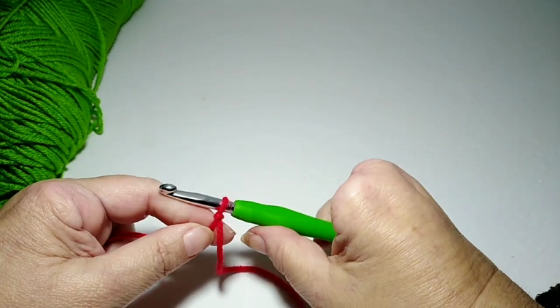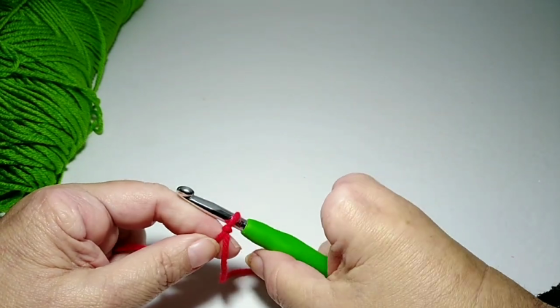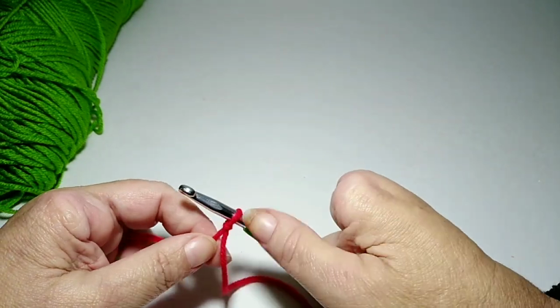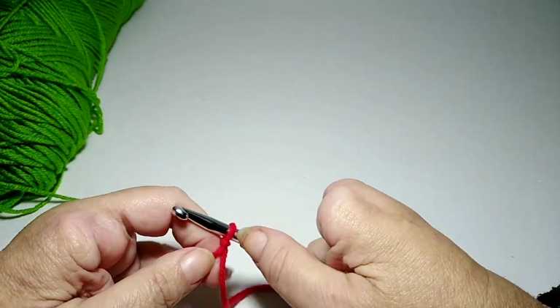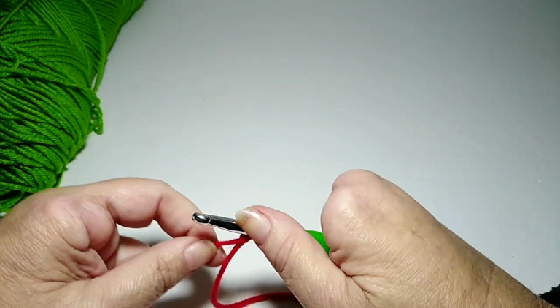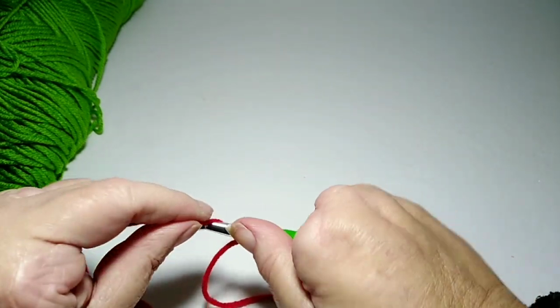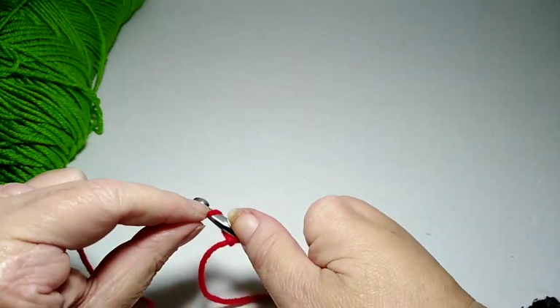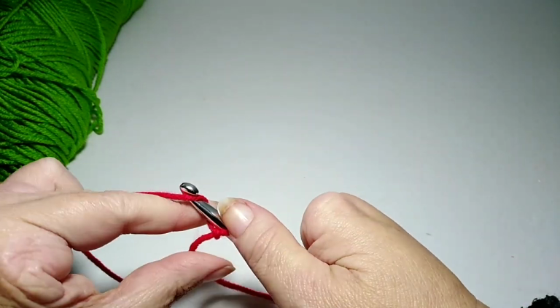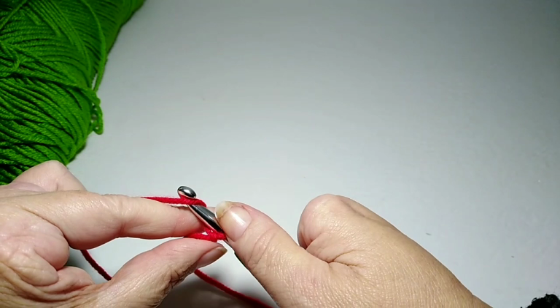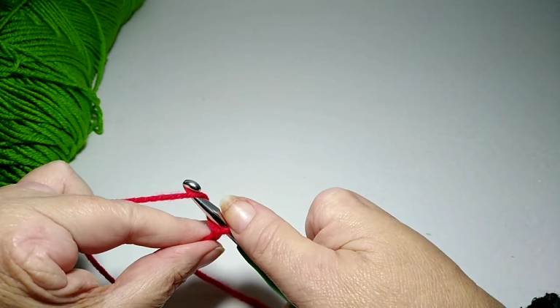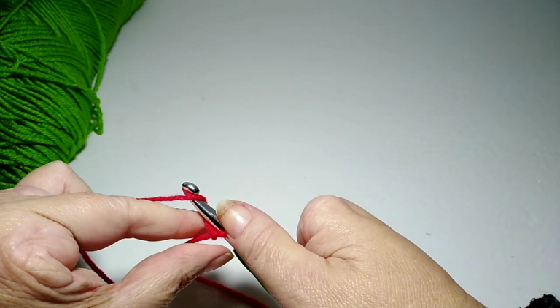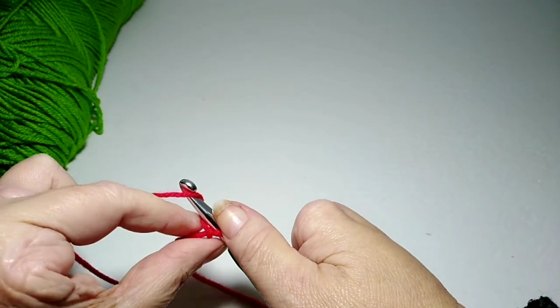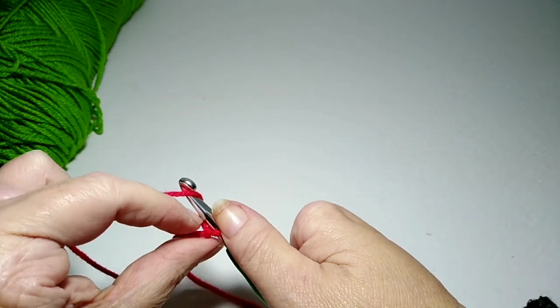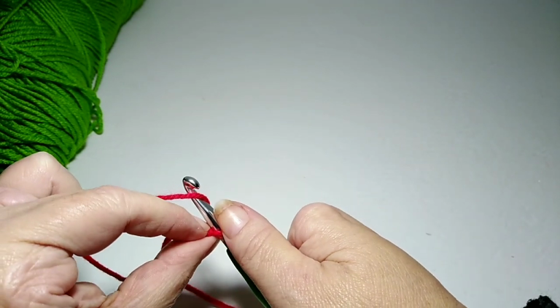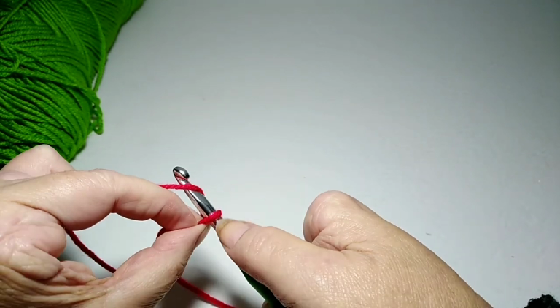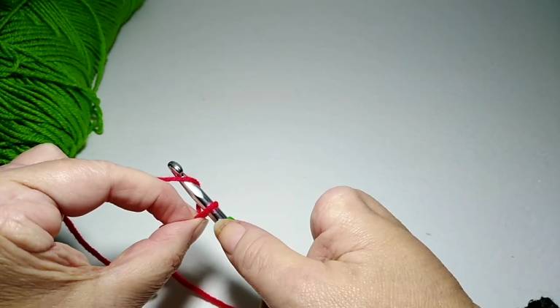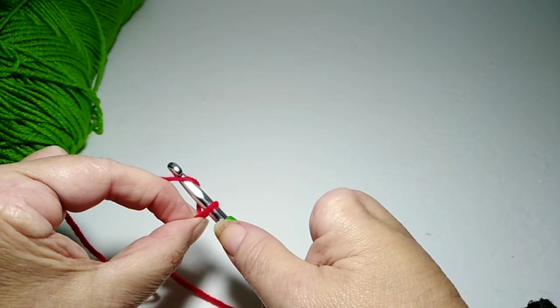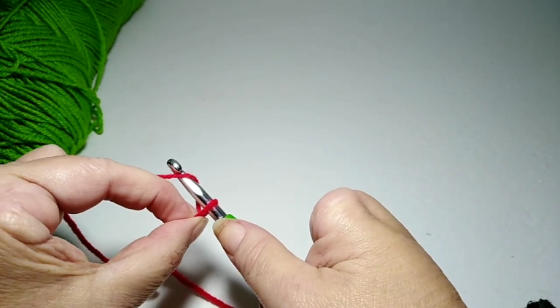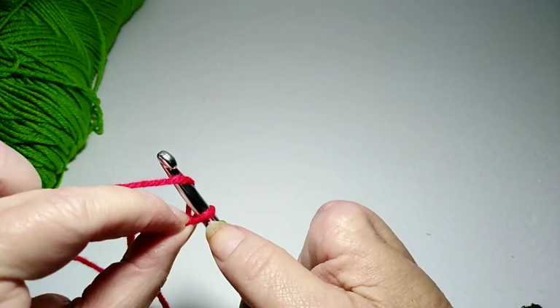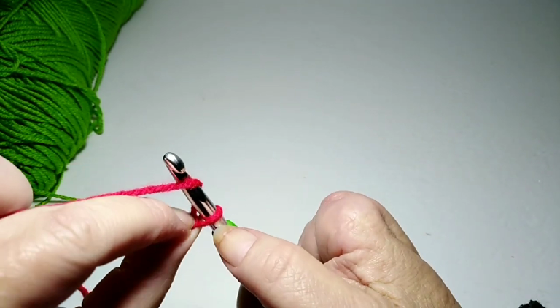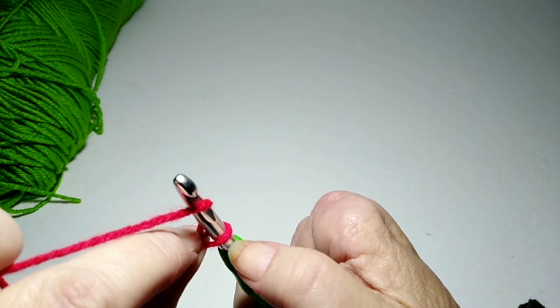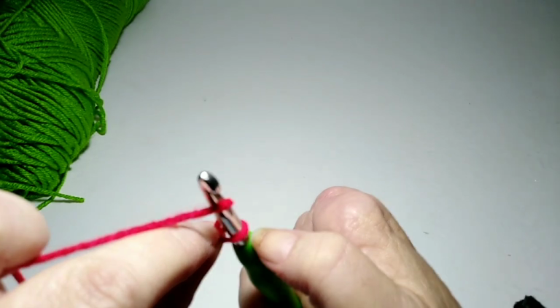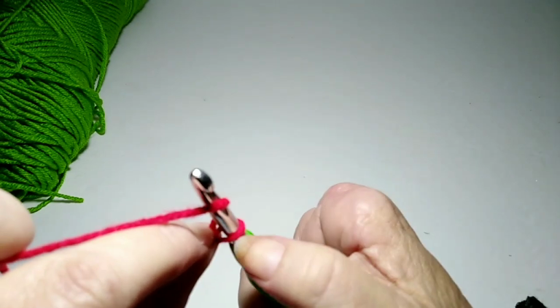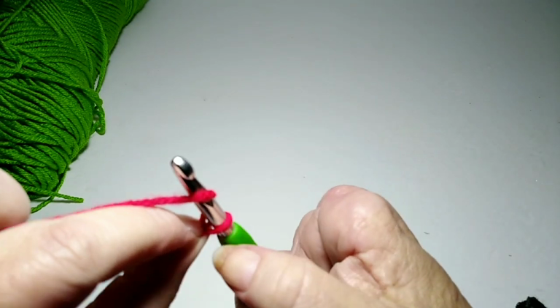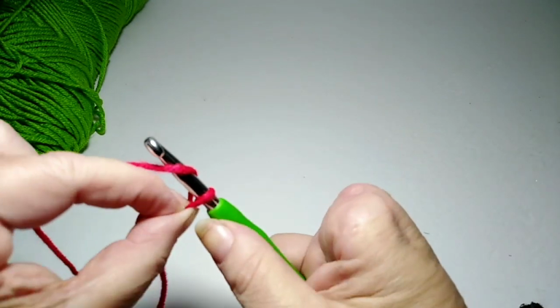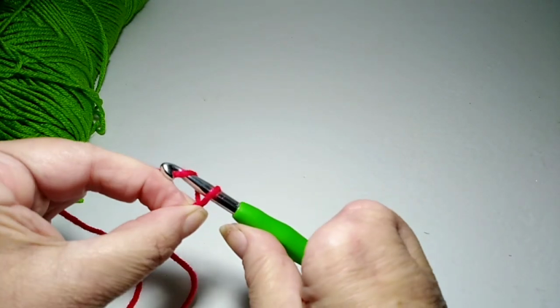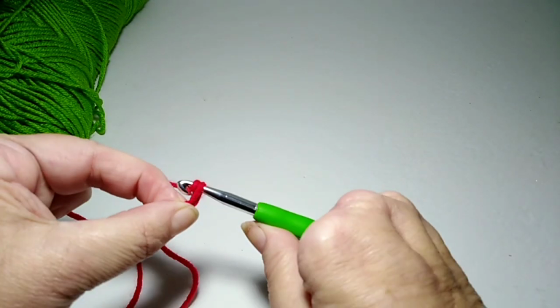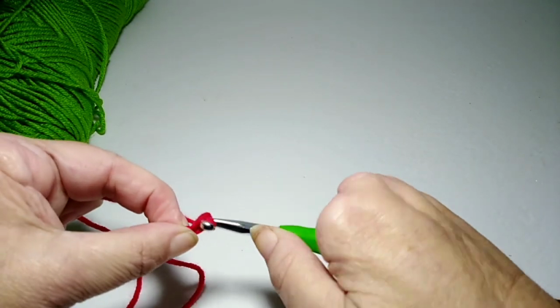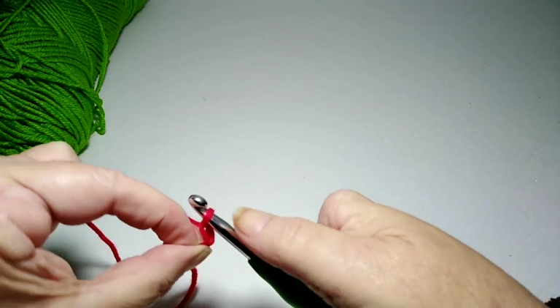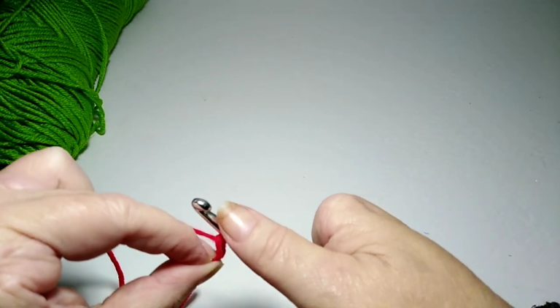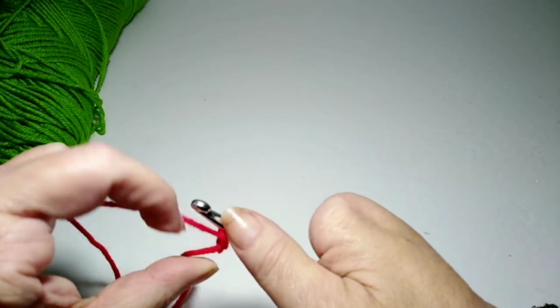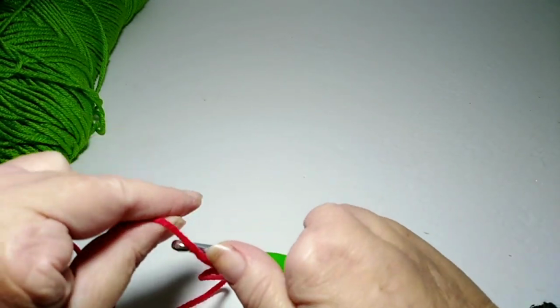All right, let's talk about chaining. When I chain, I hold this knot right here a little bit out so I can chain a loose chain.